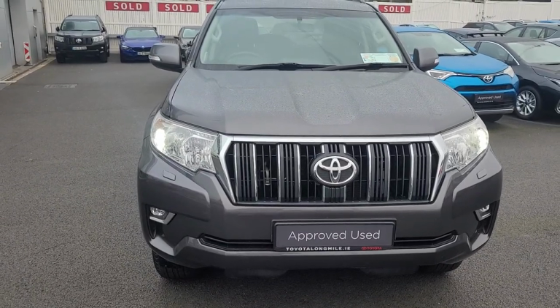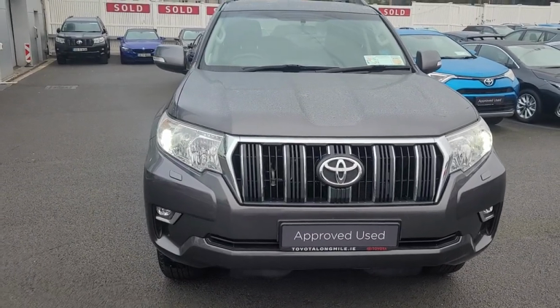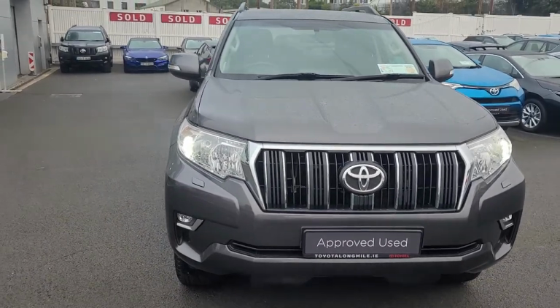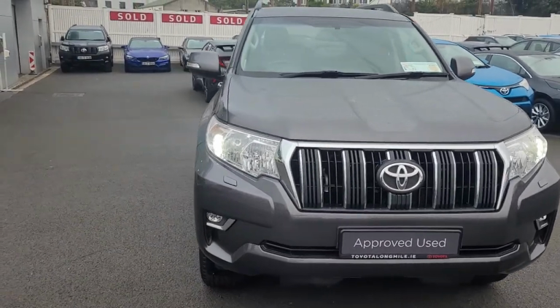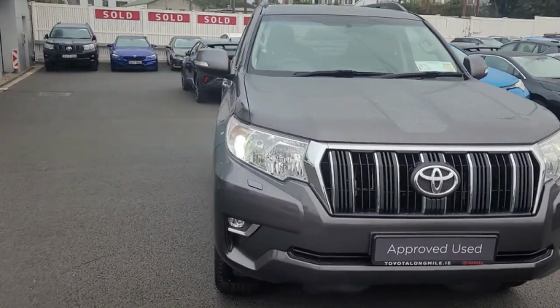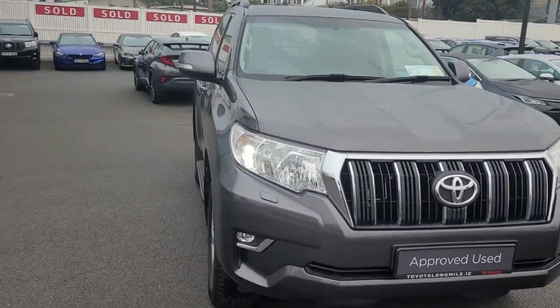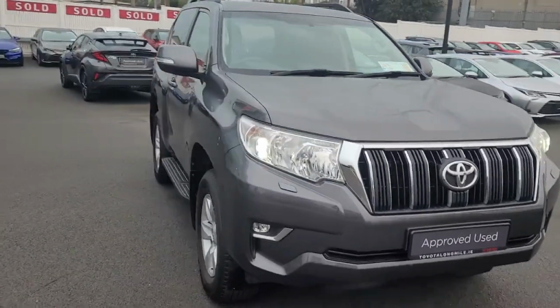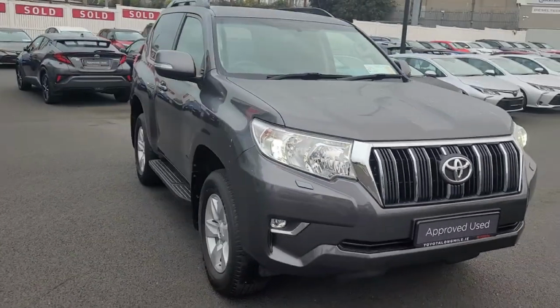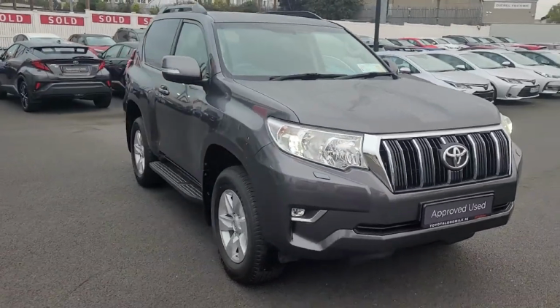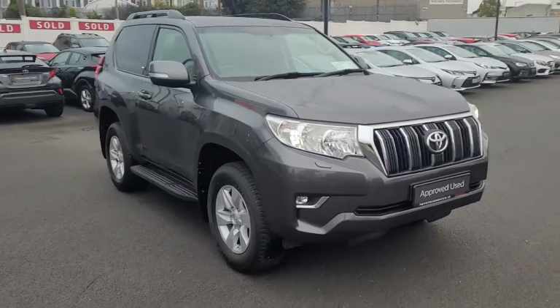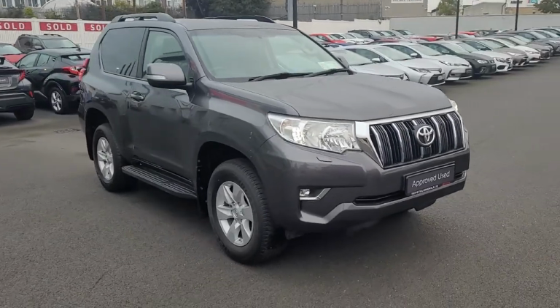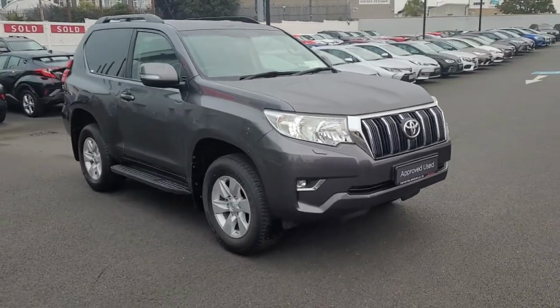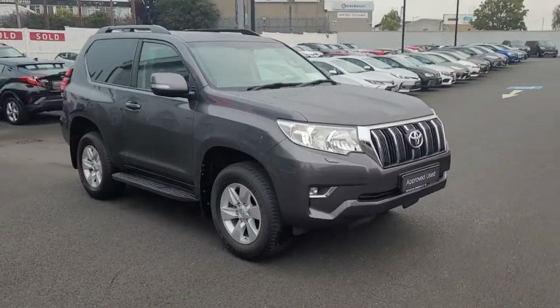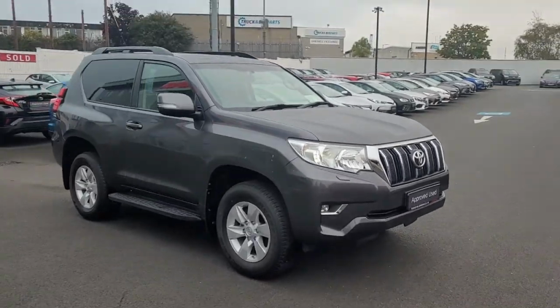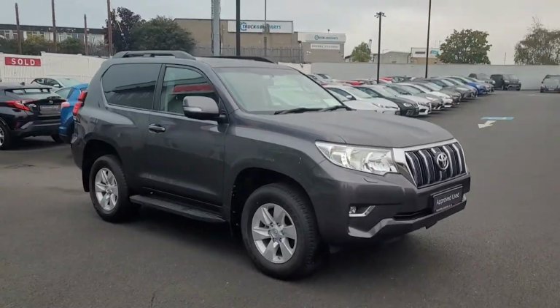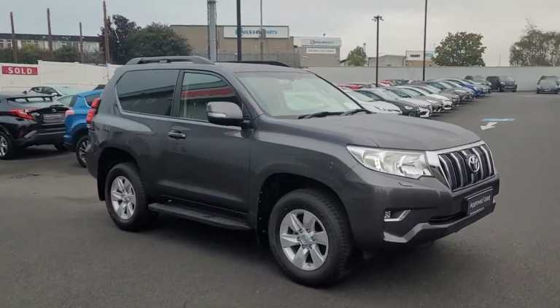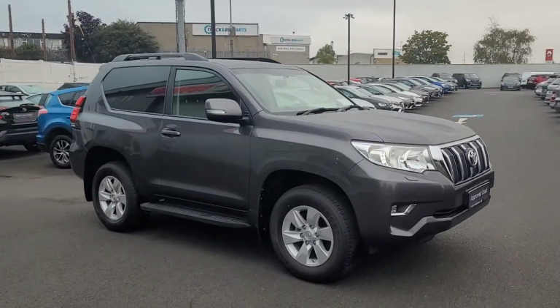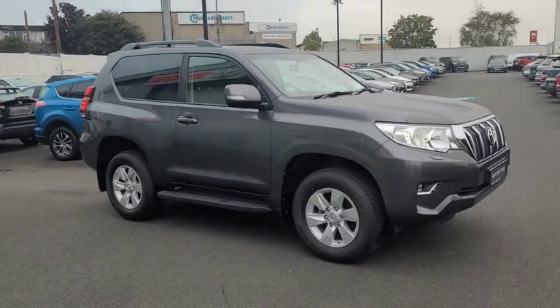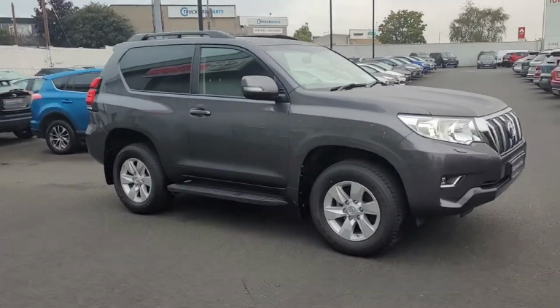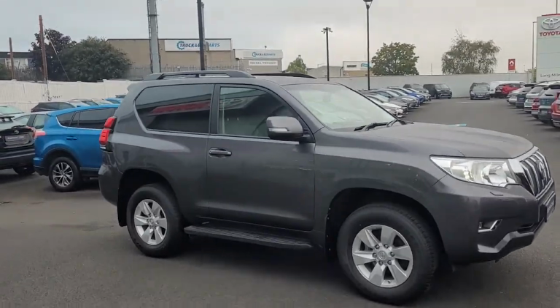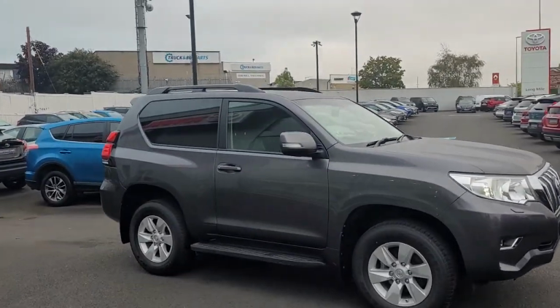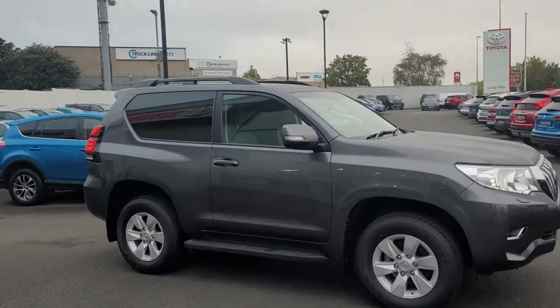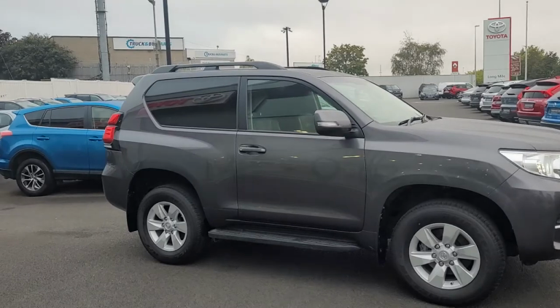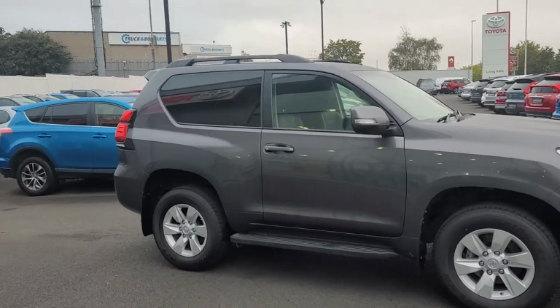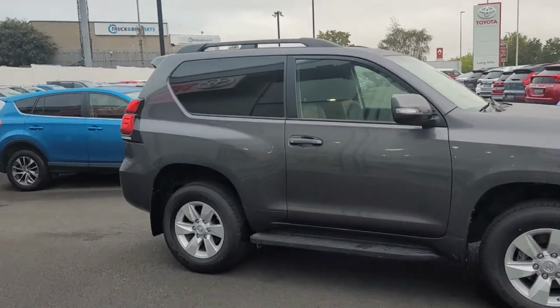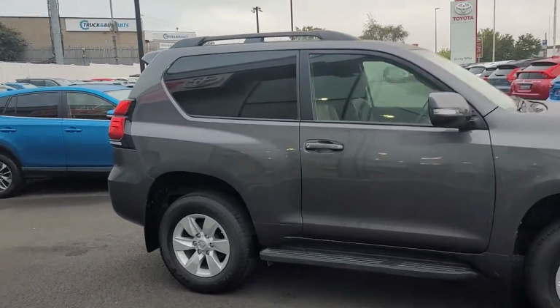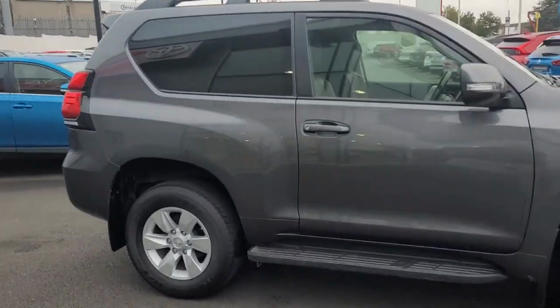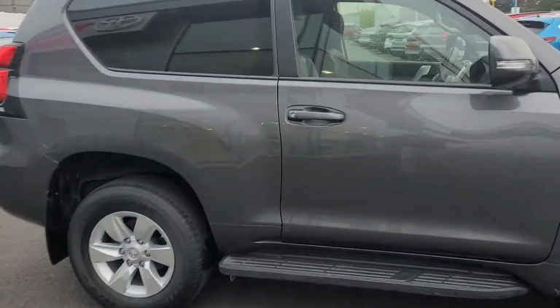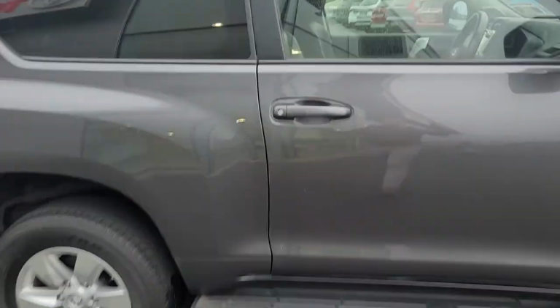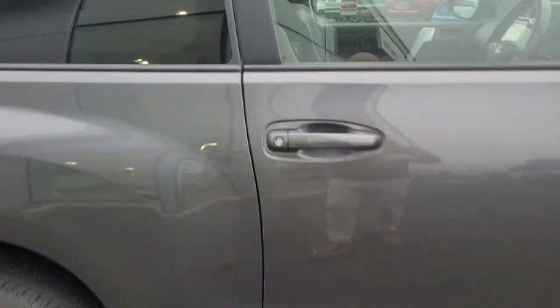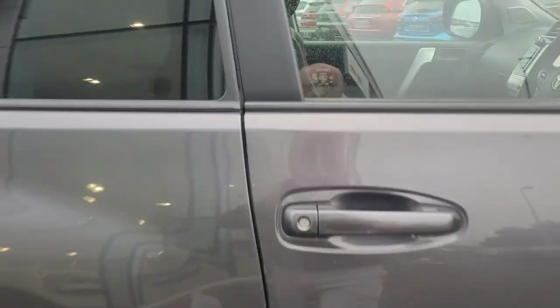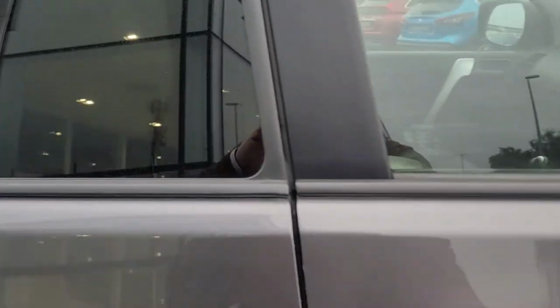Welcome to Toyota Longmile. Just arrived in stock today: a 2019 short wheelbase Land Cruiser. Good high spec on this one — you have the side steps, roof rails, rear privacy glass, and it's also keyless entry.